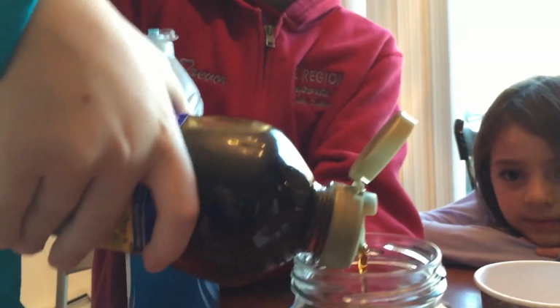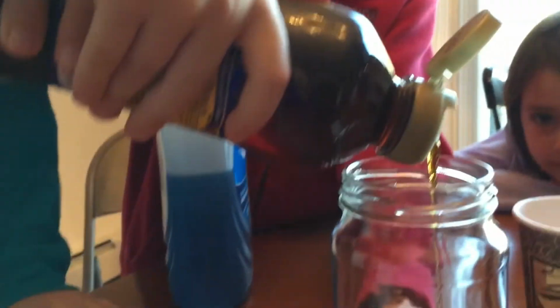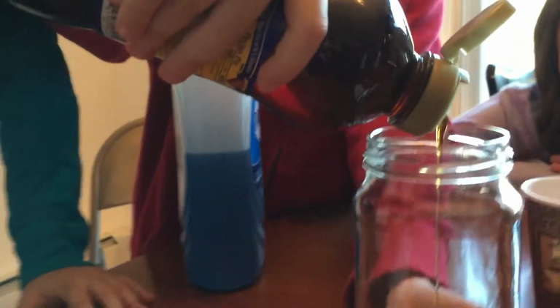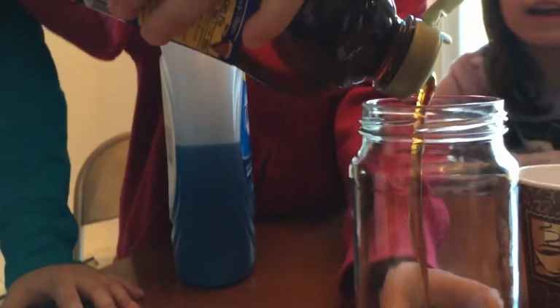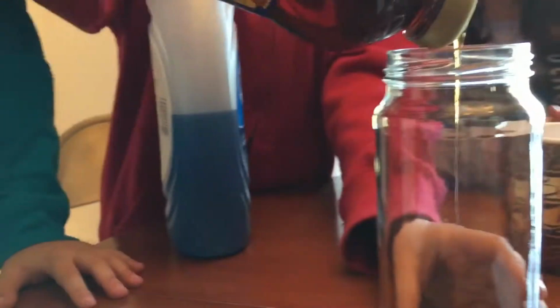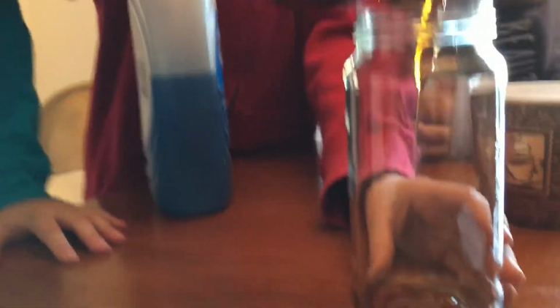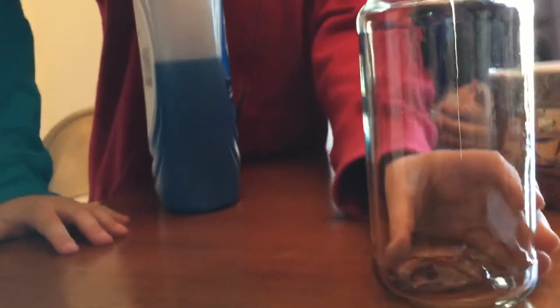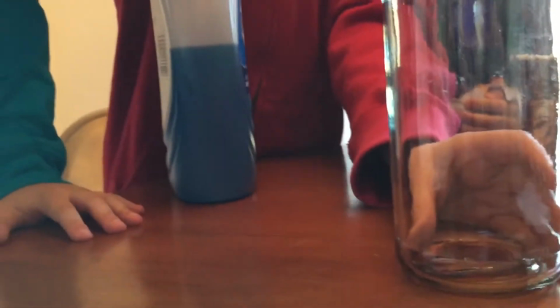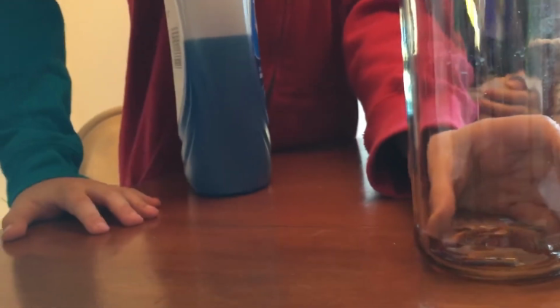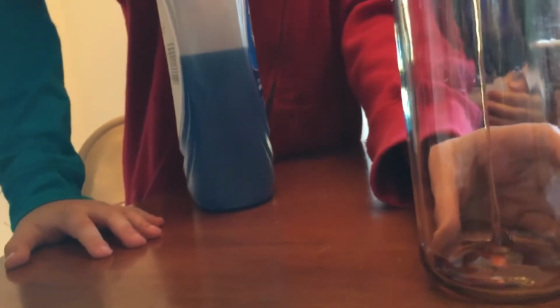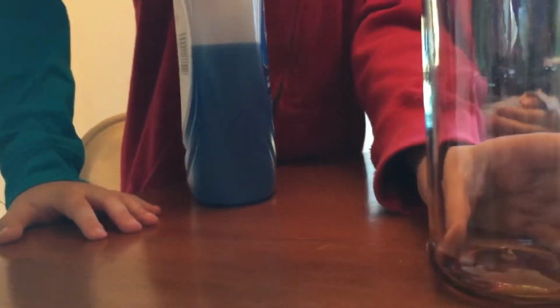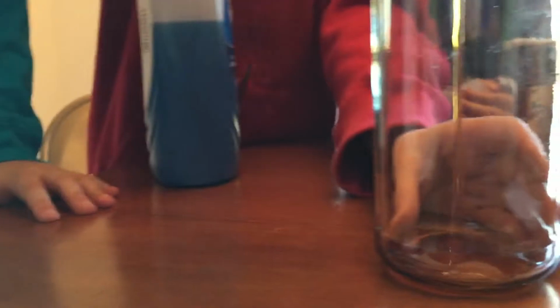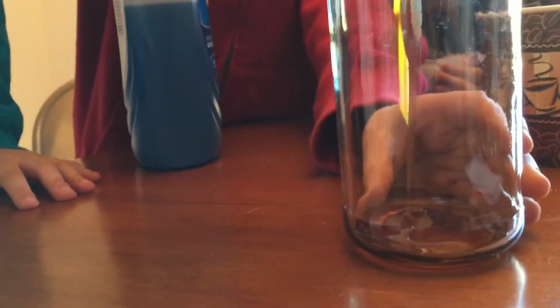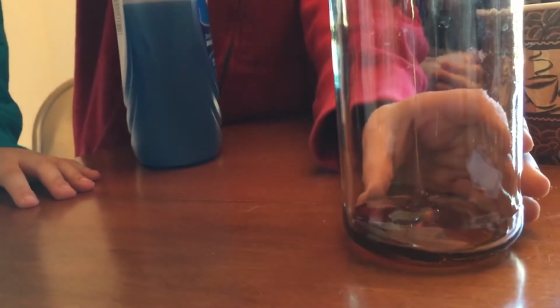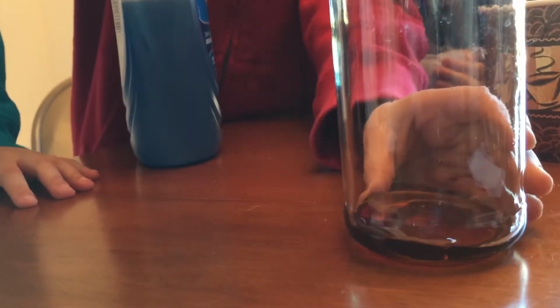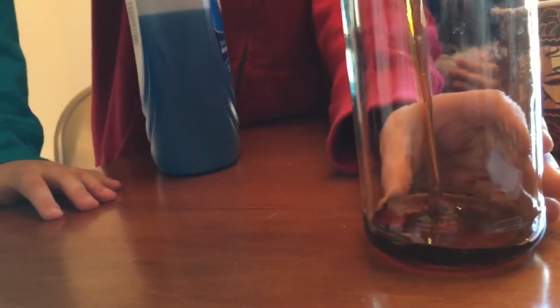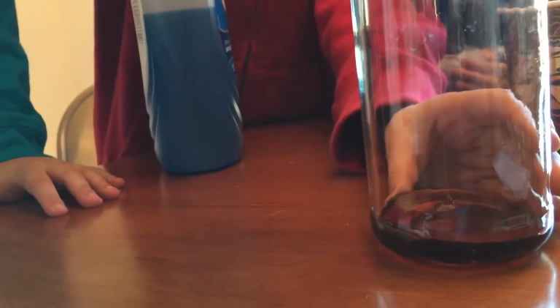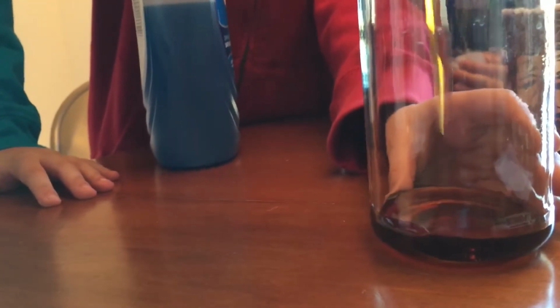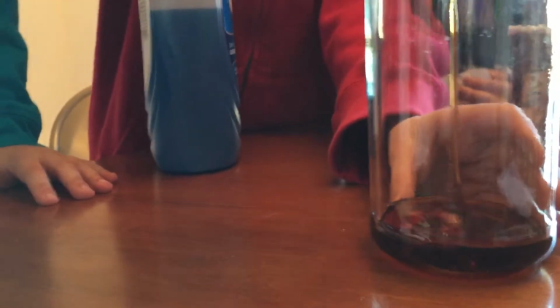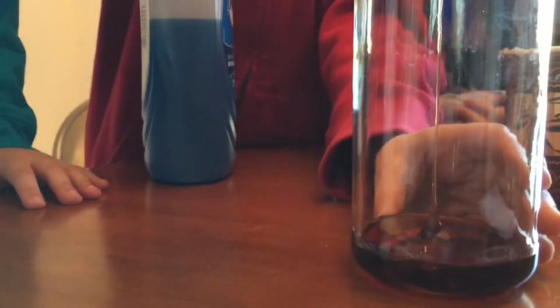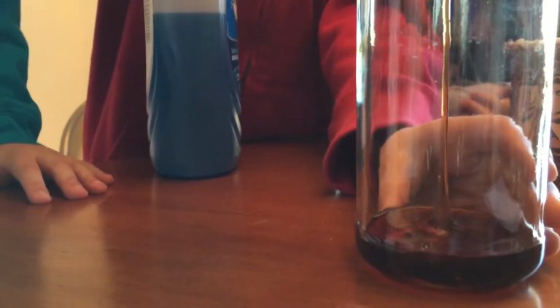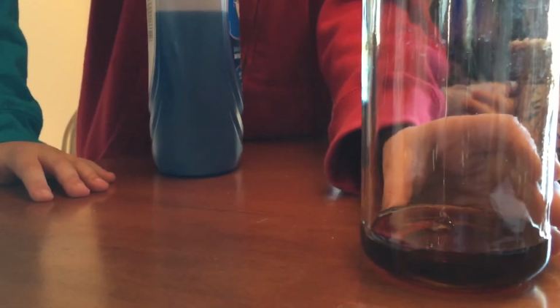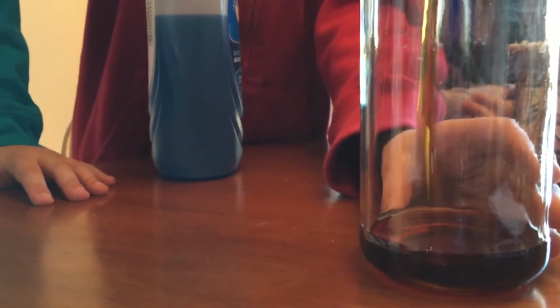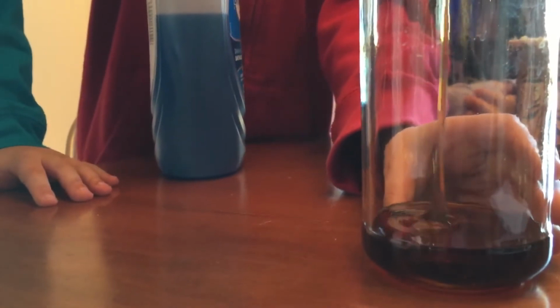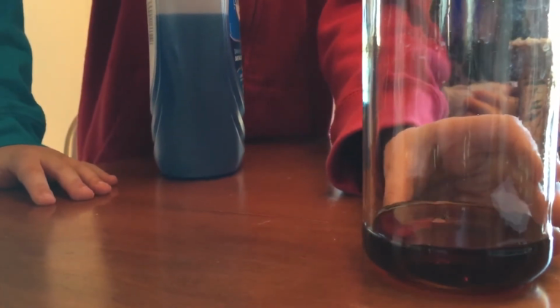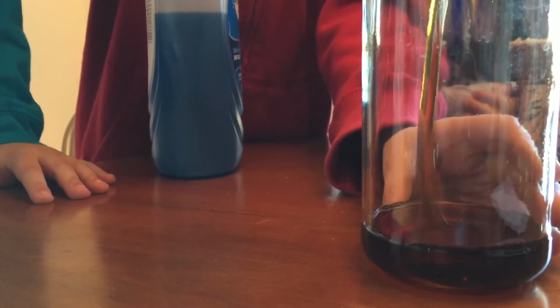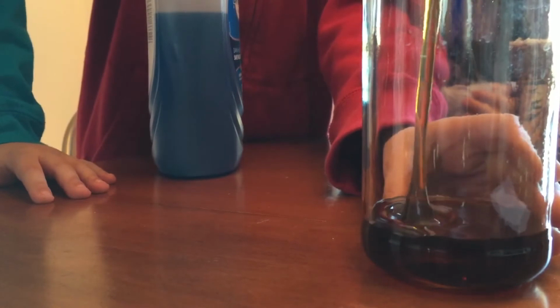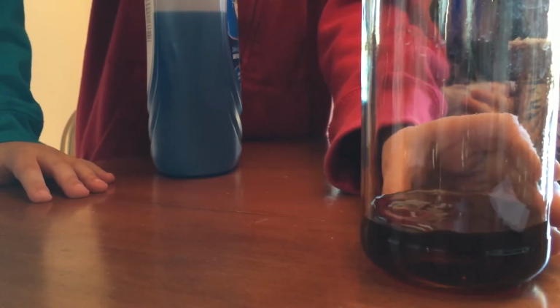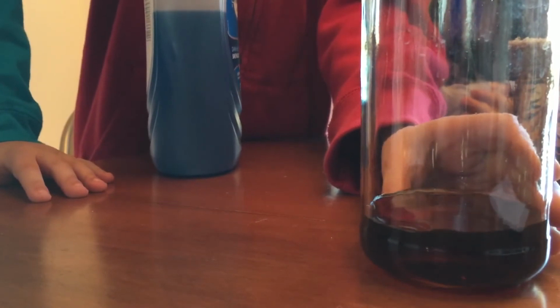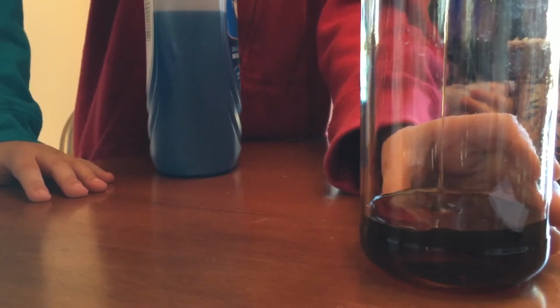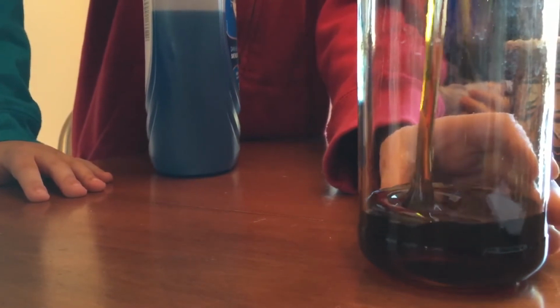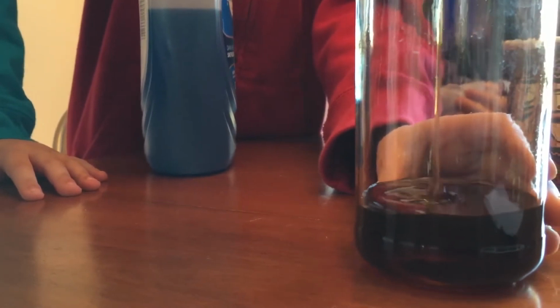Yep, that's it. Keep on pouring, keep on pouring. More, more, more. Stop.